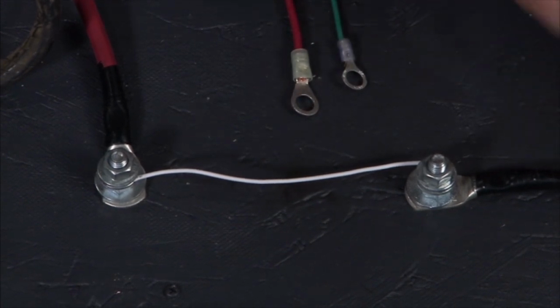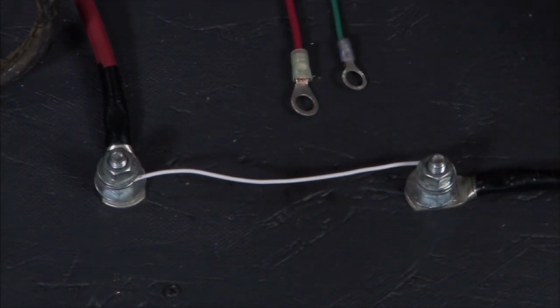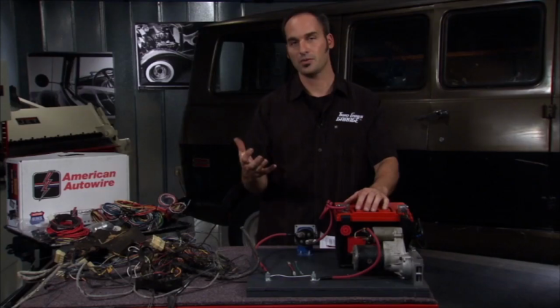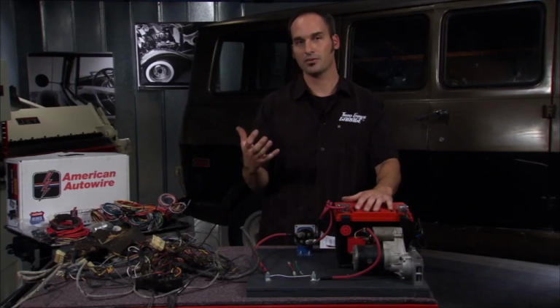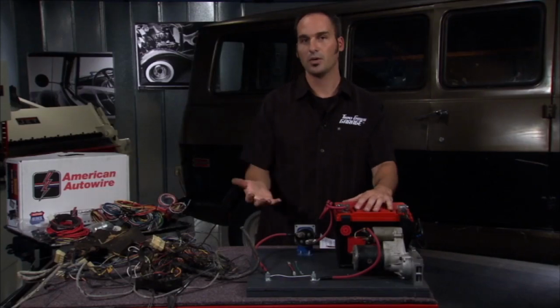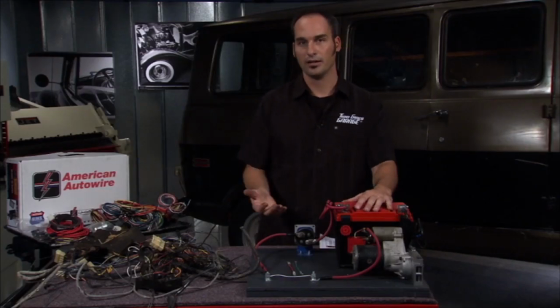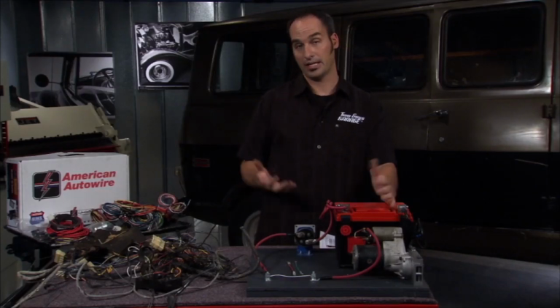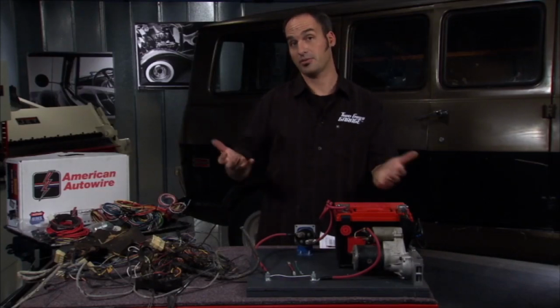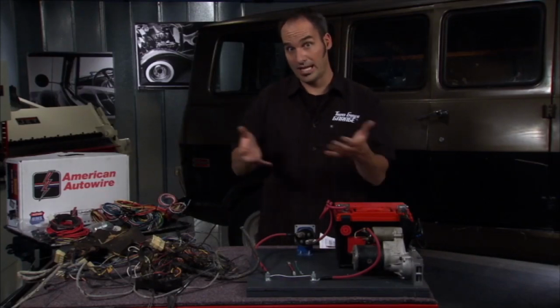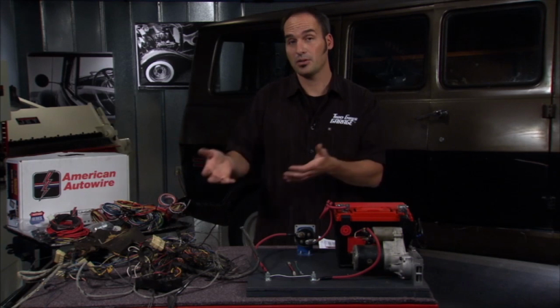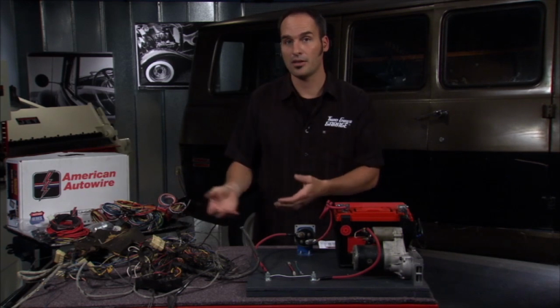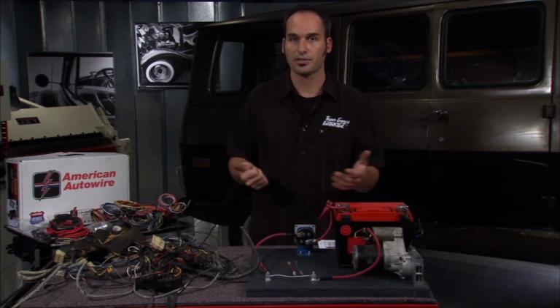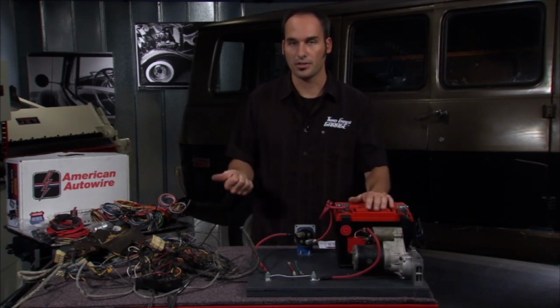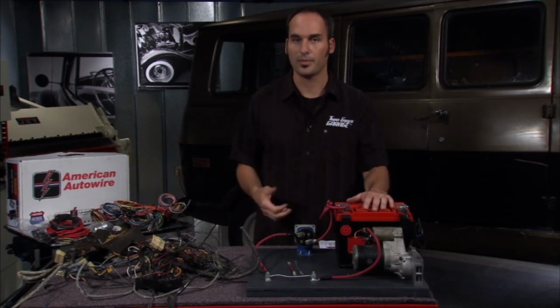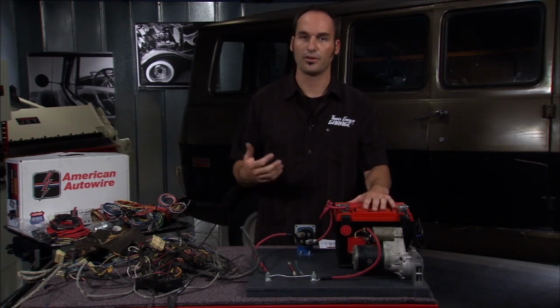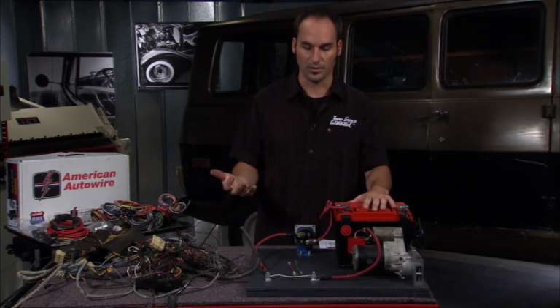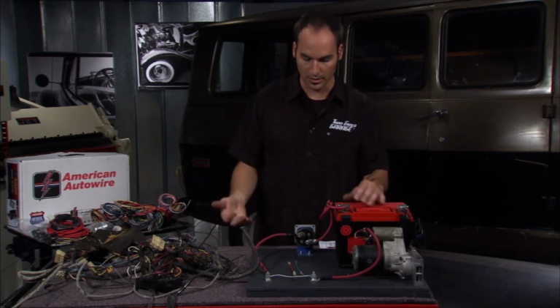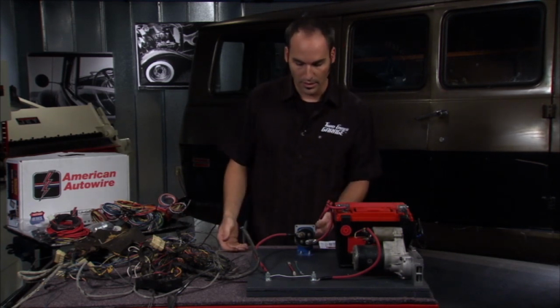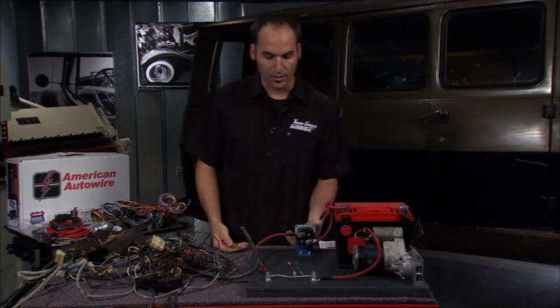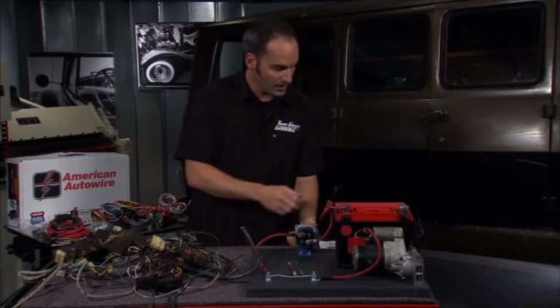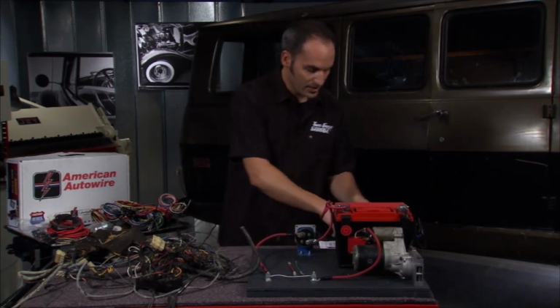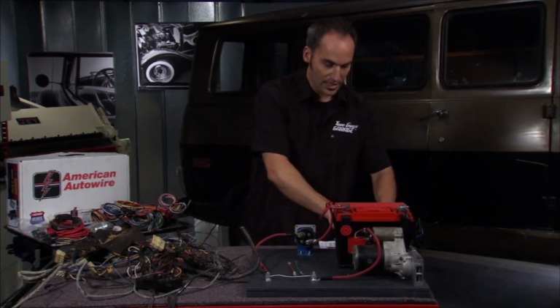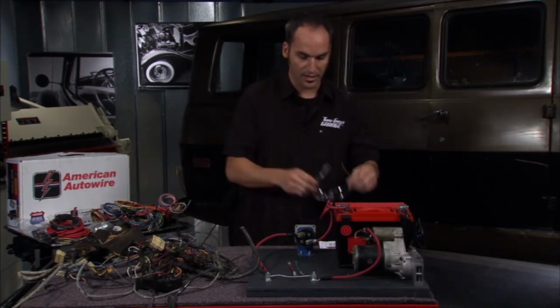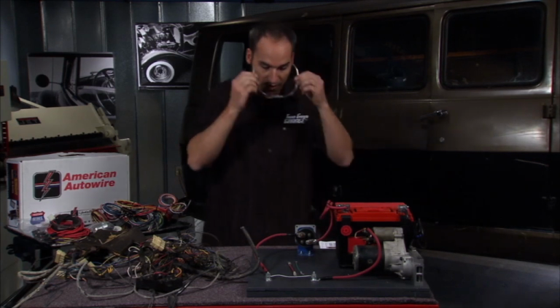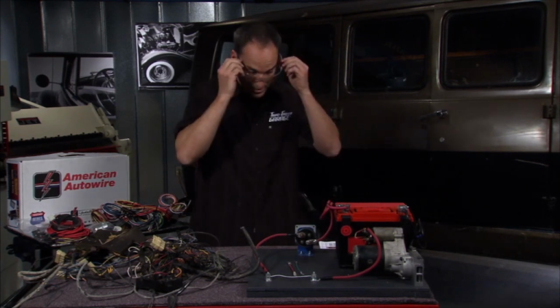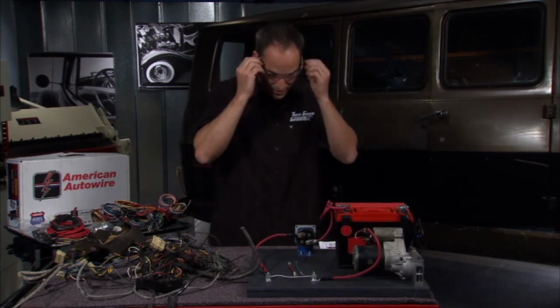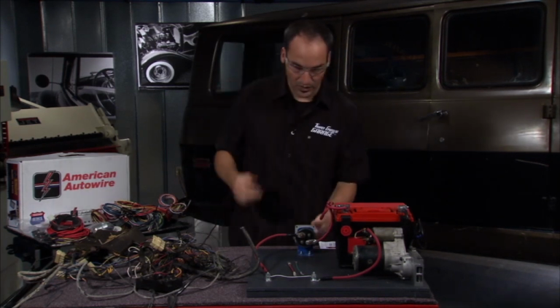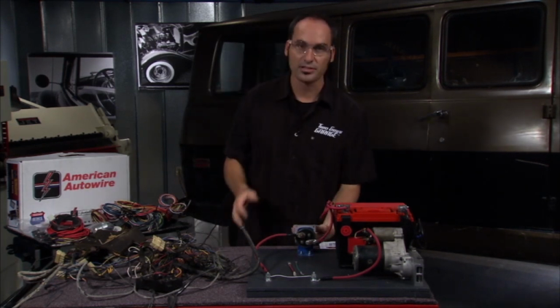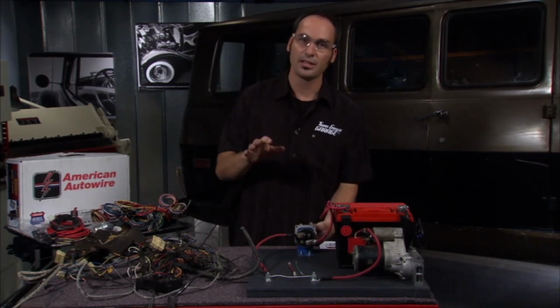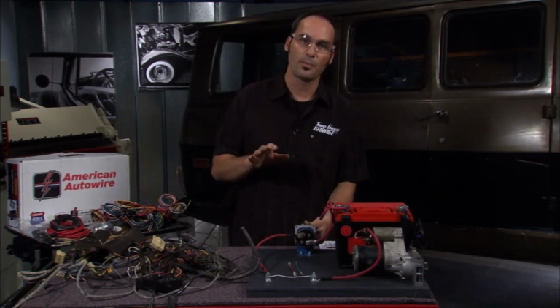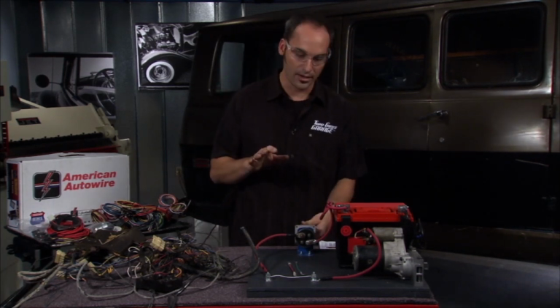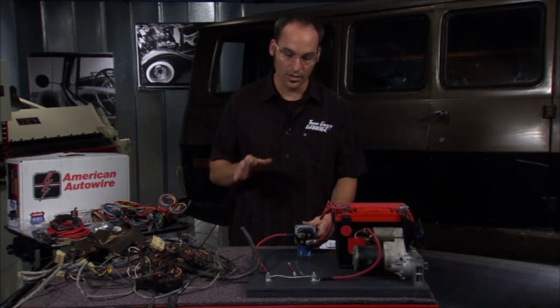The same thing happens when you corrode the wire — the gauge goes down, the resistance goes up, and it's harder to flow the current. So if I get my safety glasses on and fire this guy up, you're going to see that things go bad in a hurry.